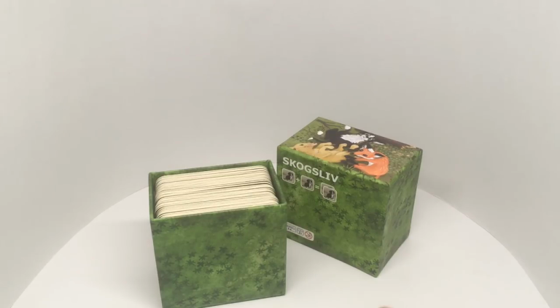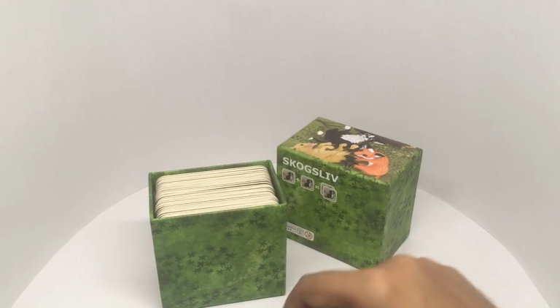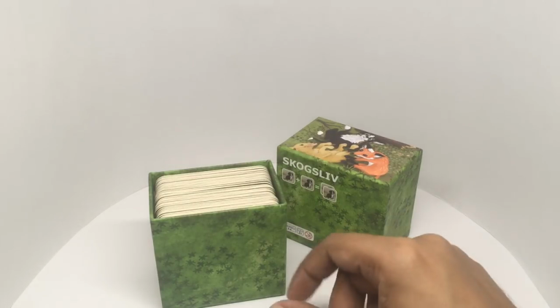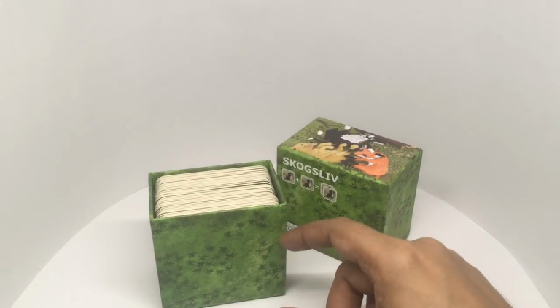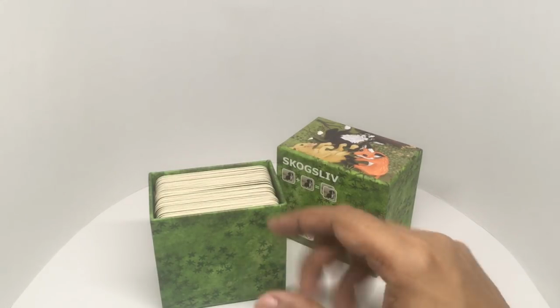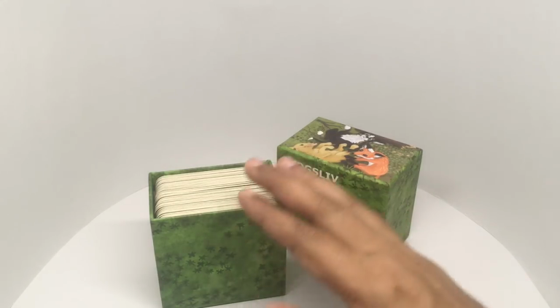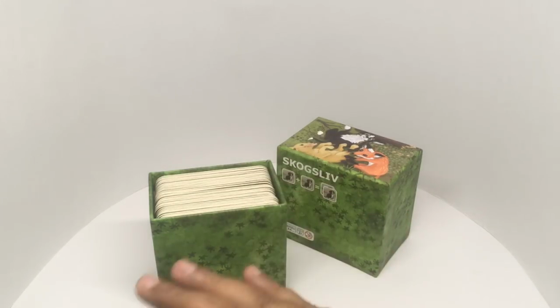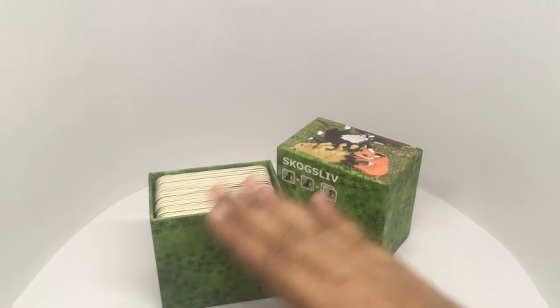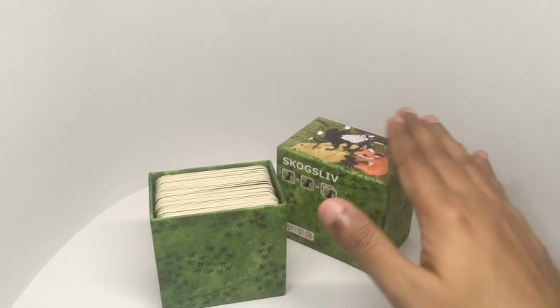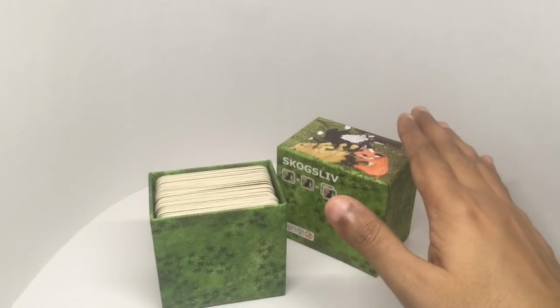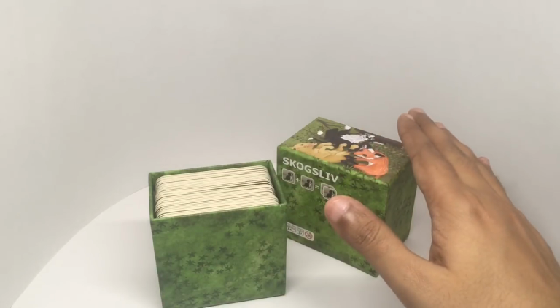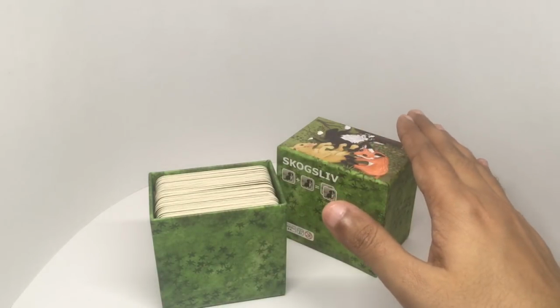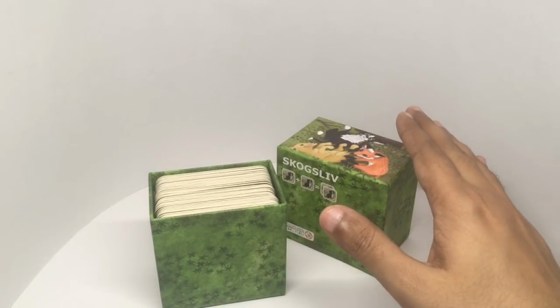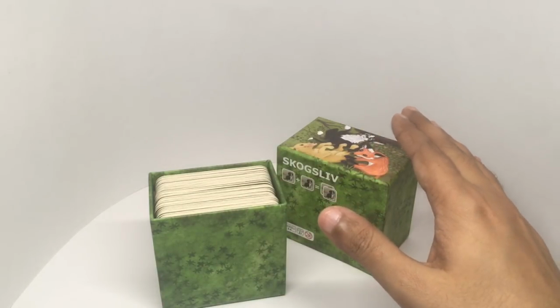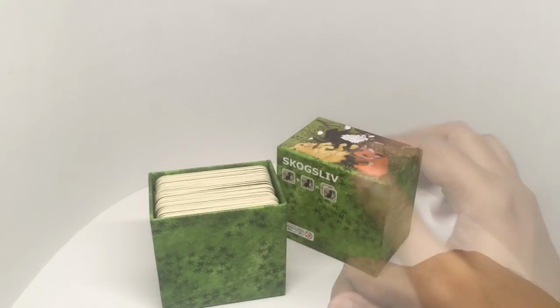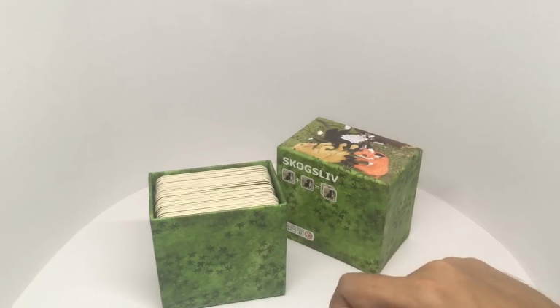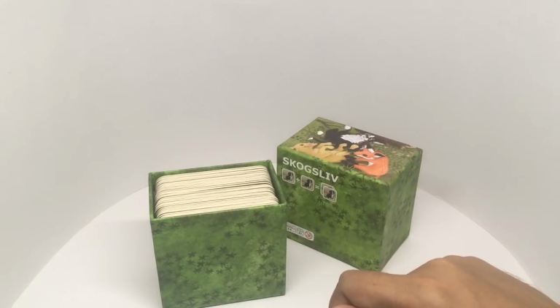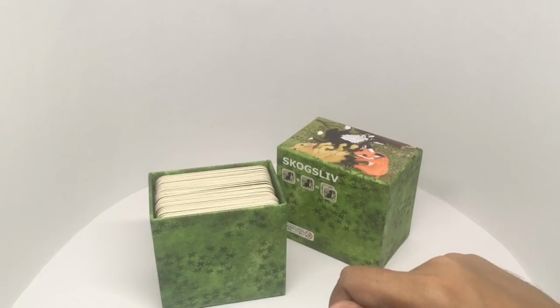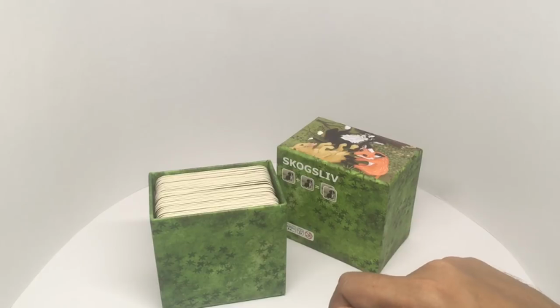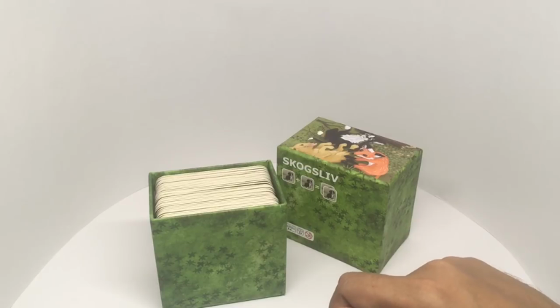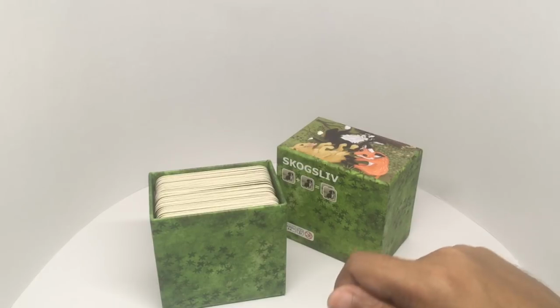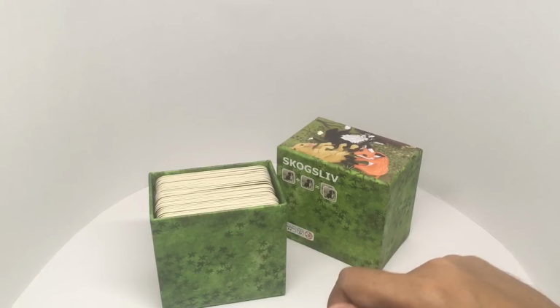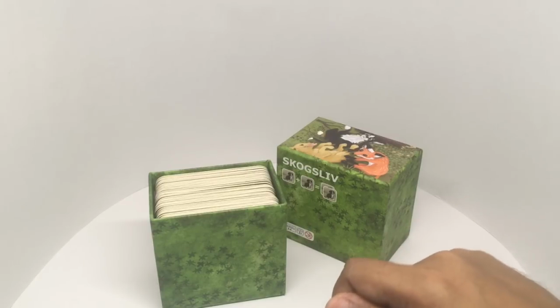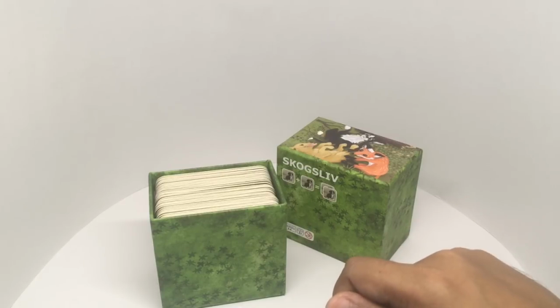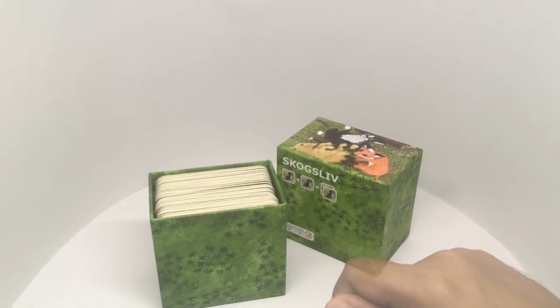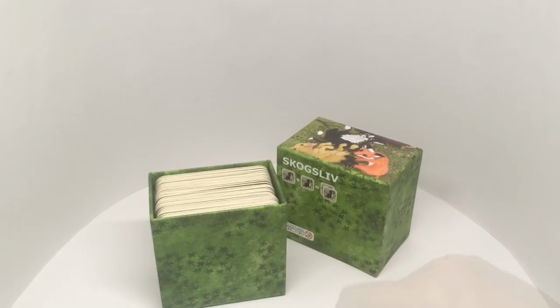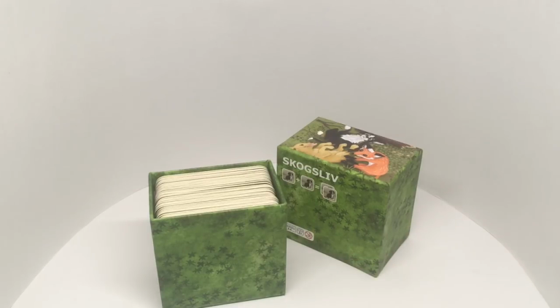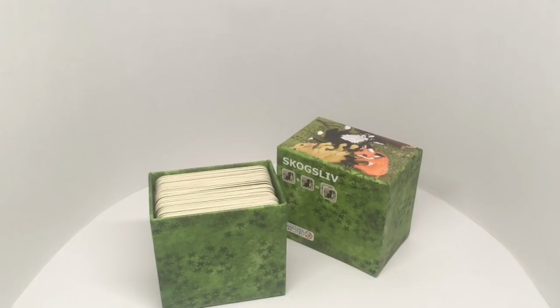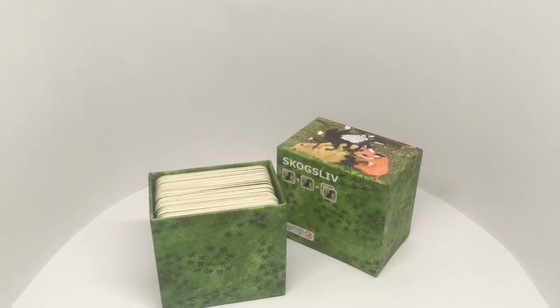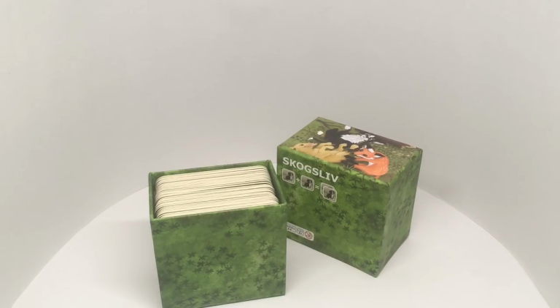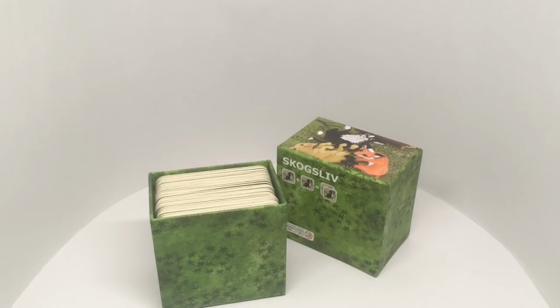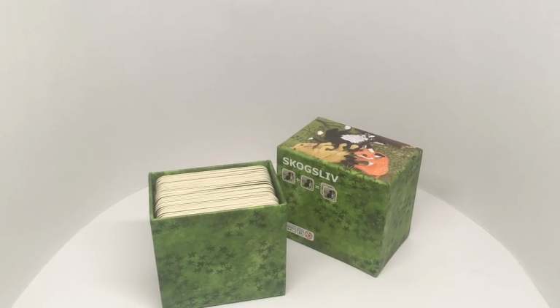If you don't know how to play the game, you lay all the cards facing down and each player takes turns matching the cards. Let's make up a new game.